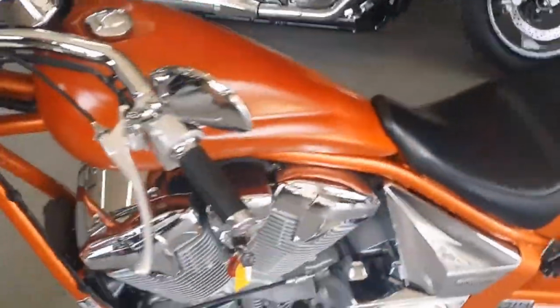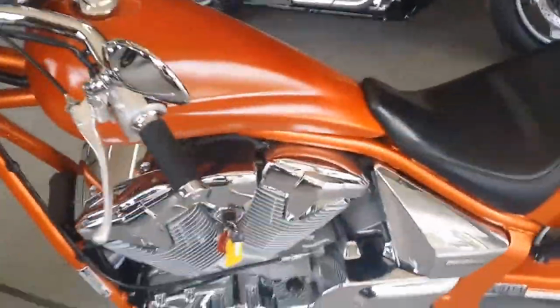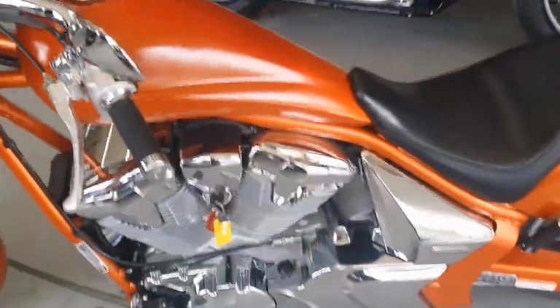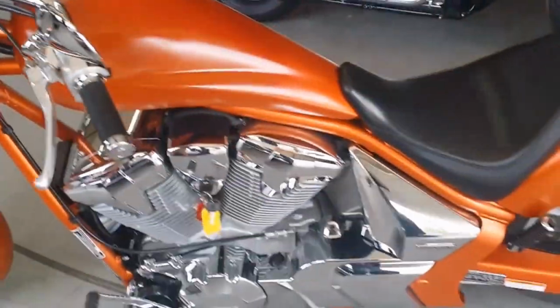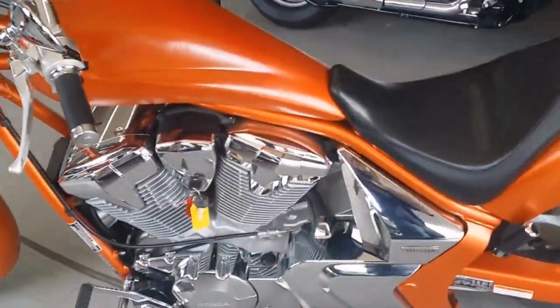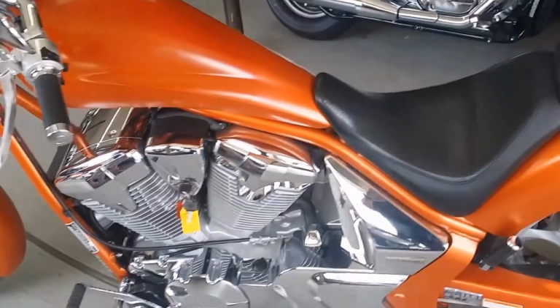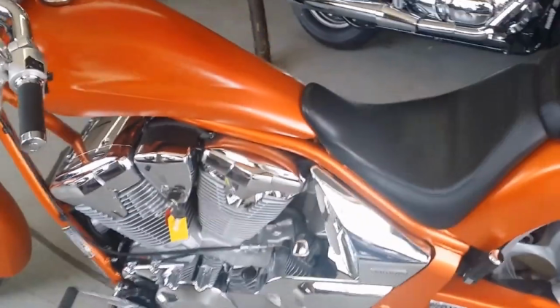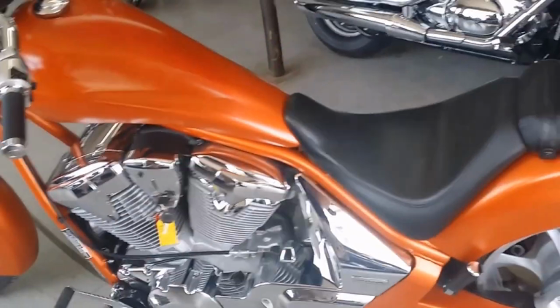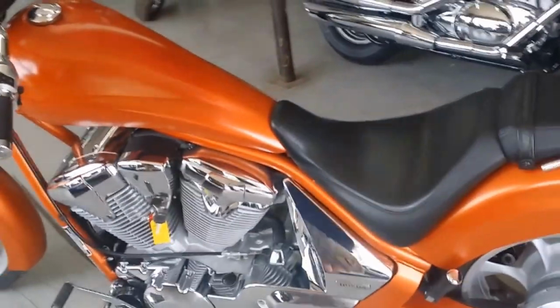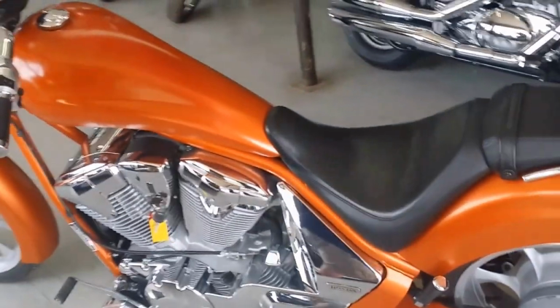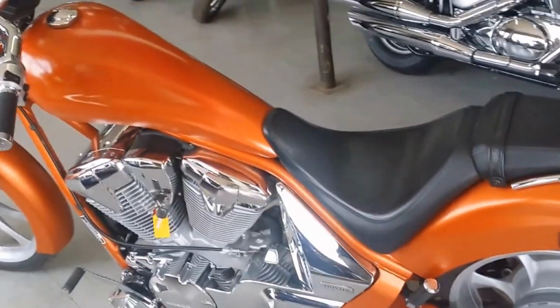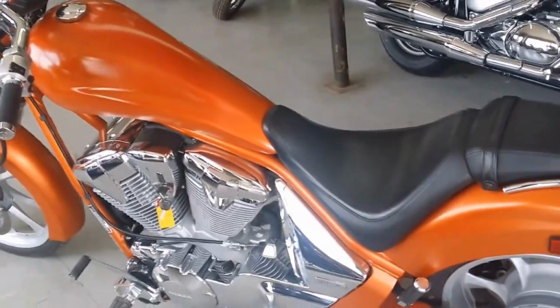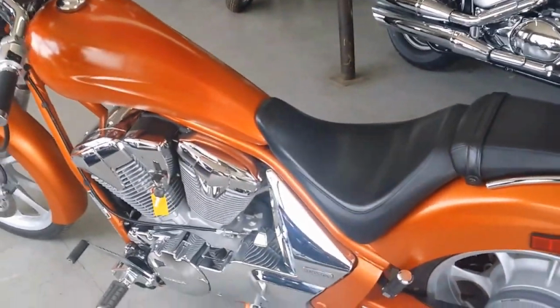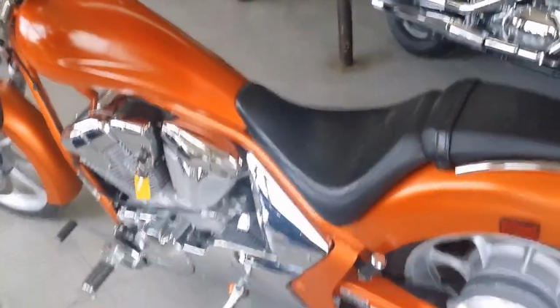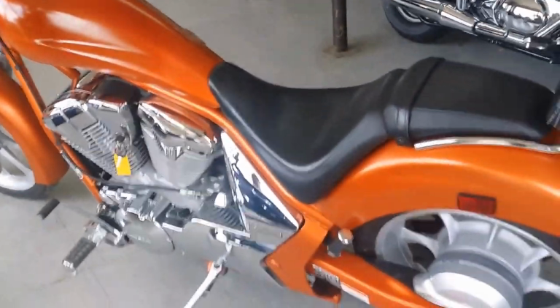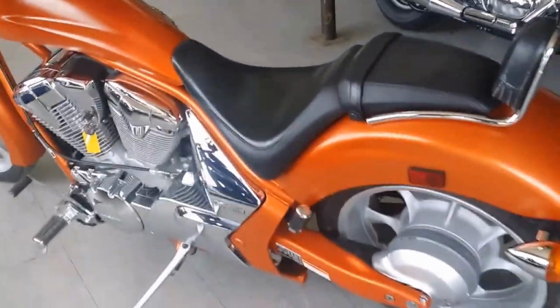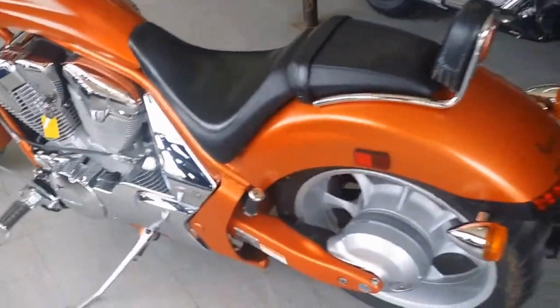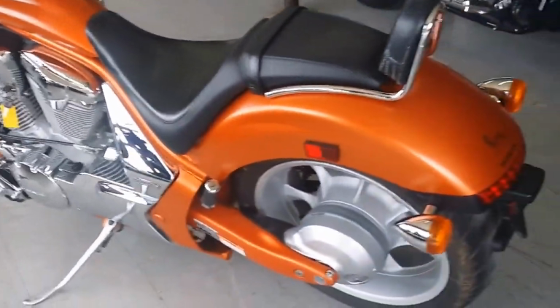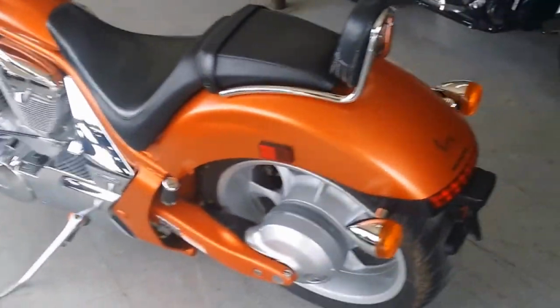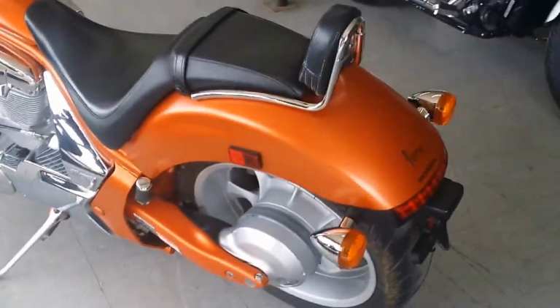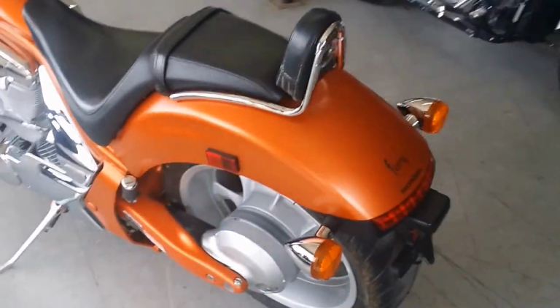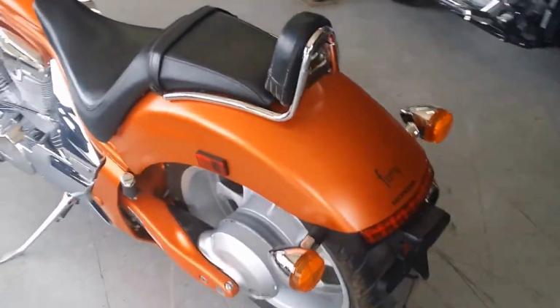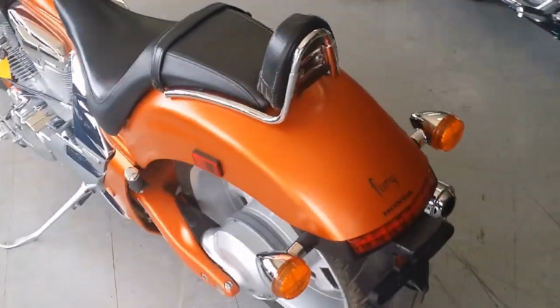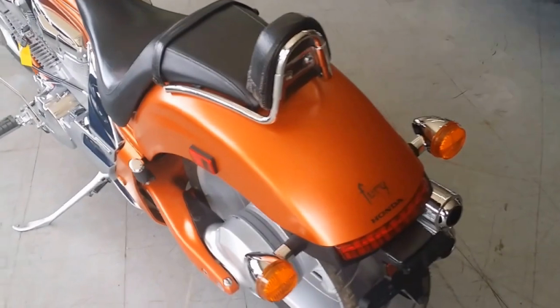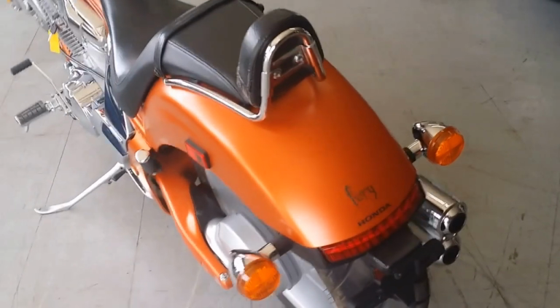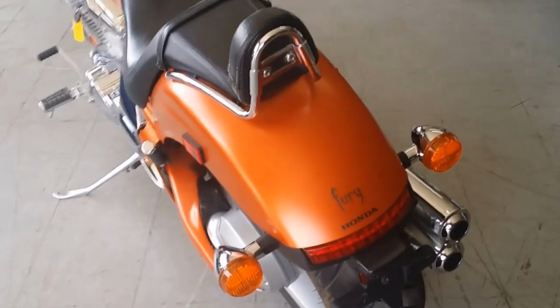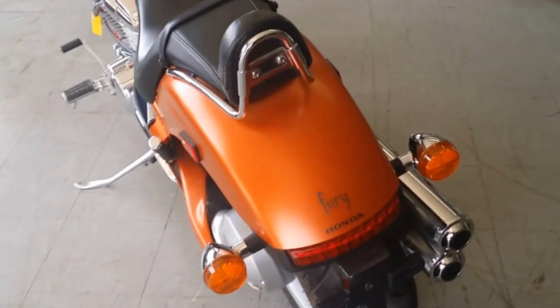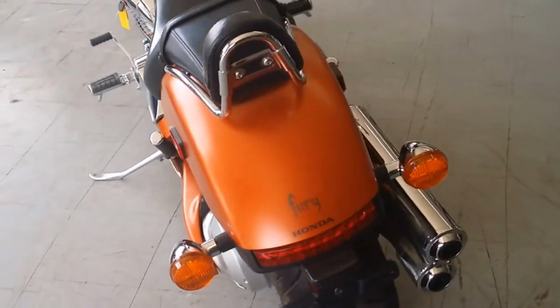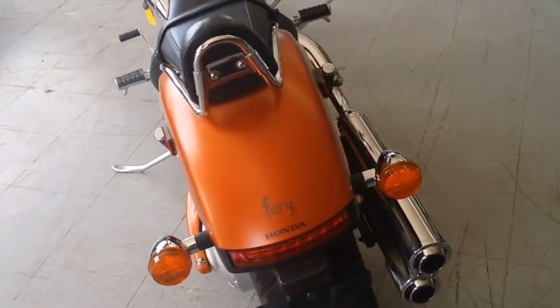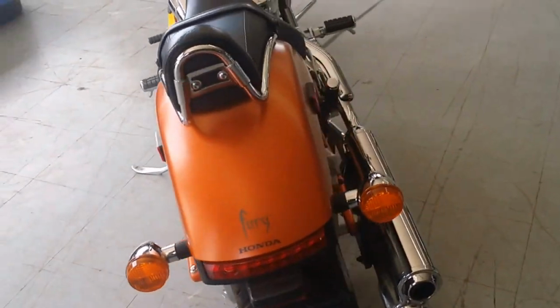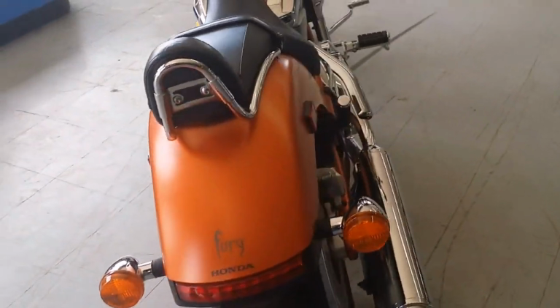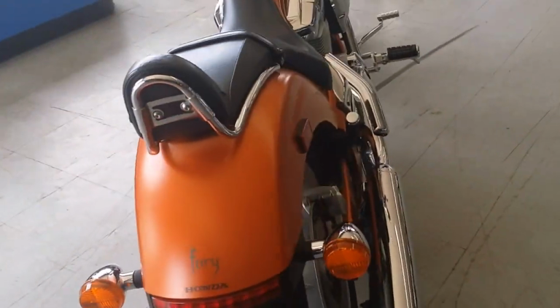Just serviced at an authorized Honda dealership, inspected, certified, and under warranty until June 15, 2016. Why buy new? Save thousands.